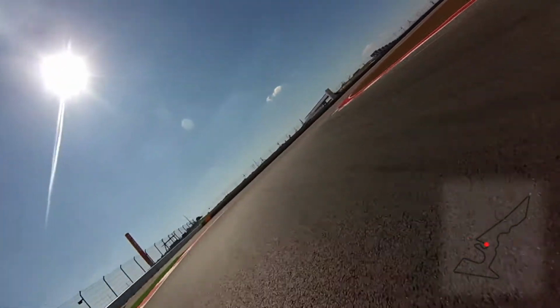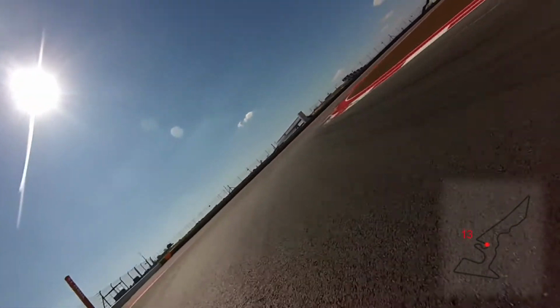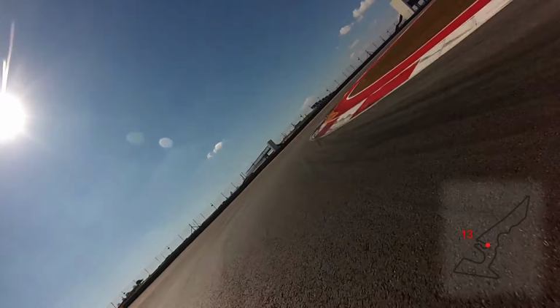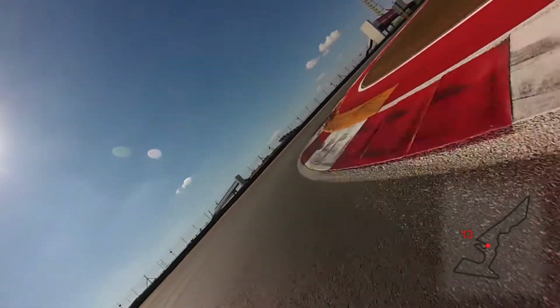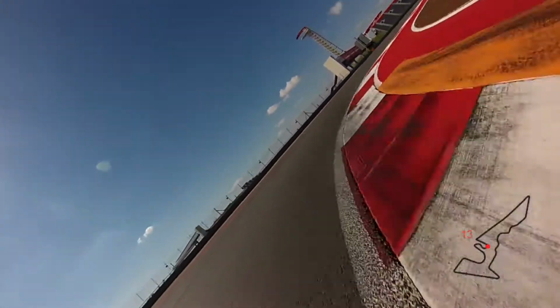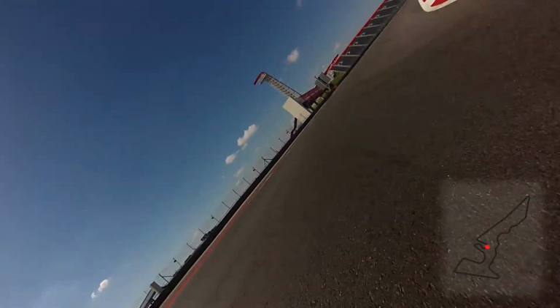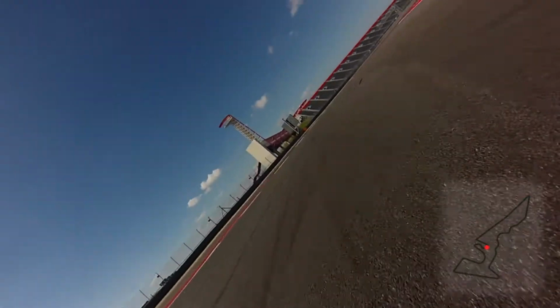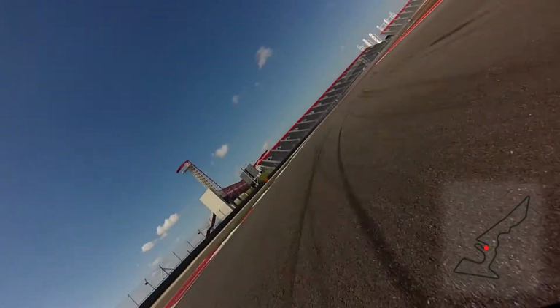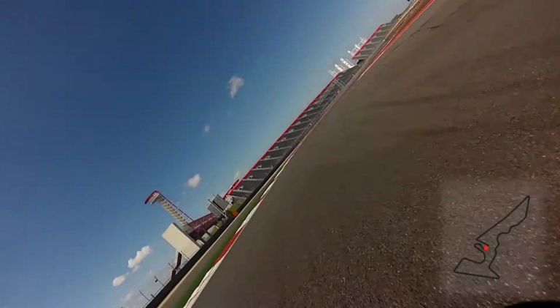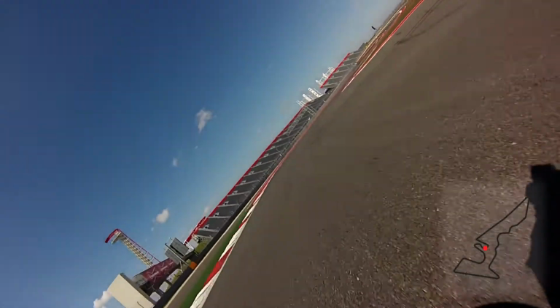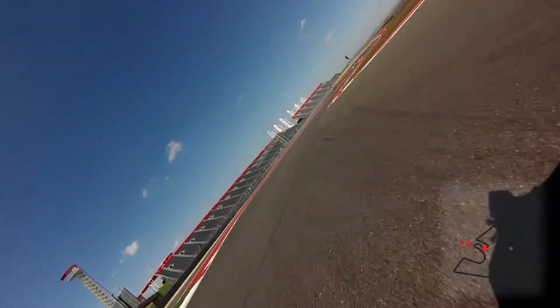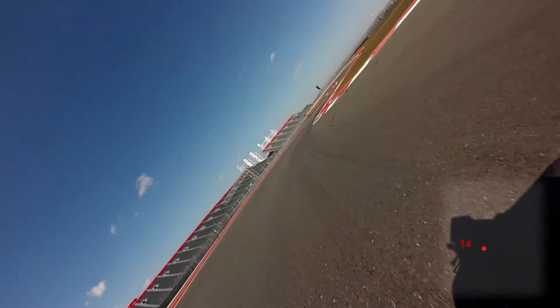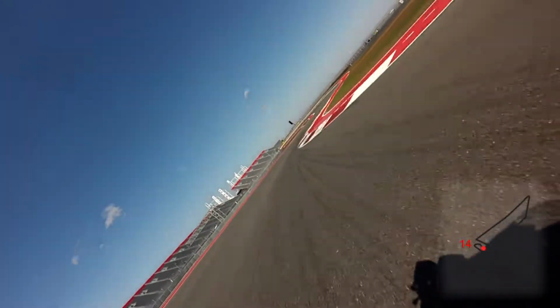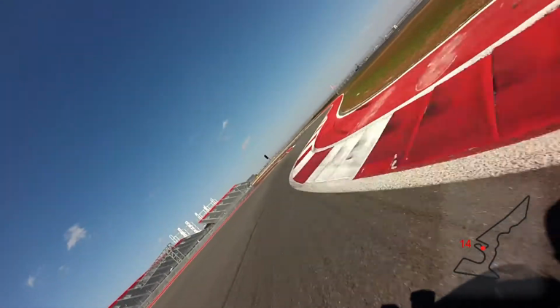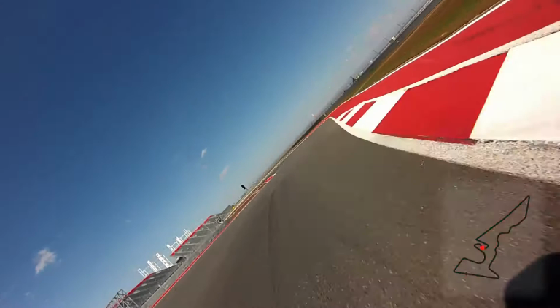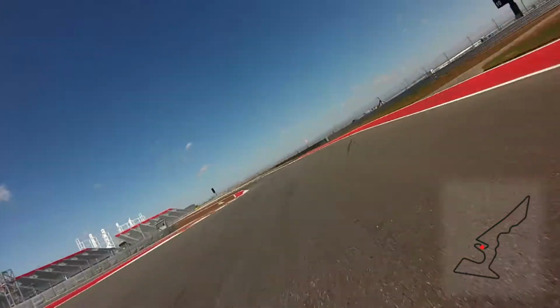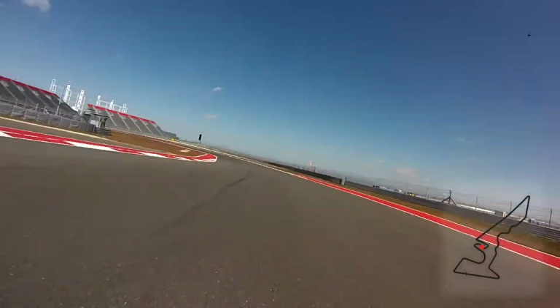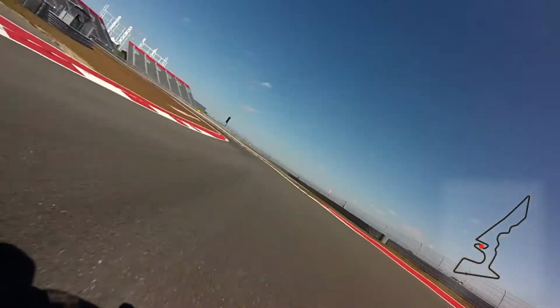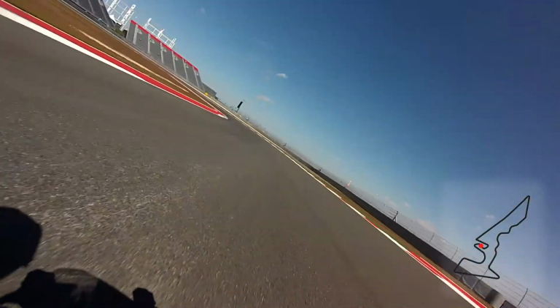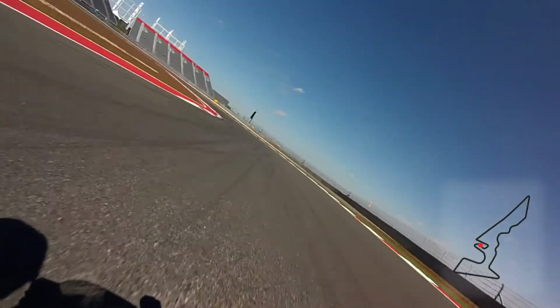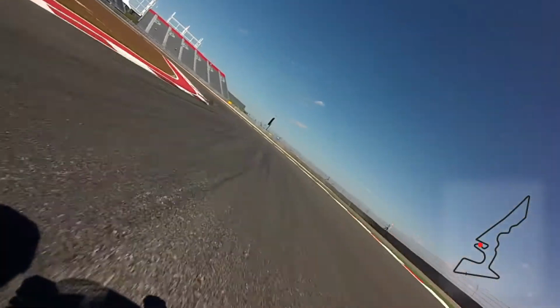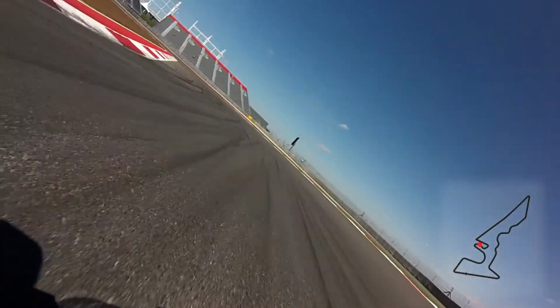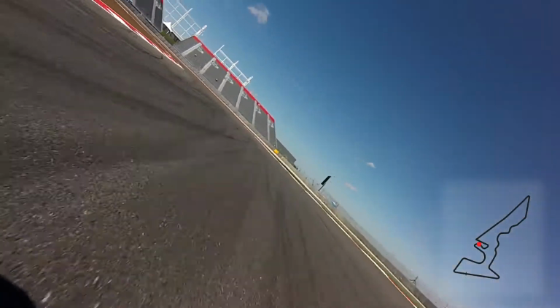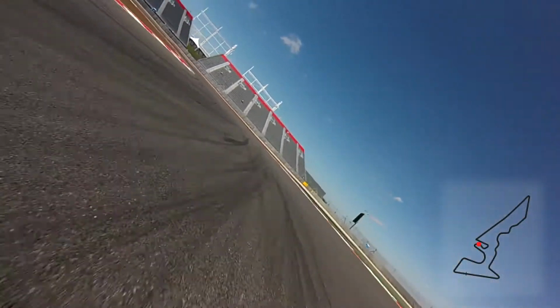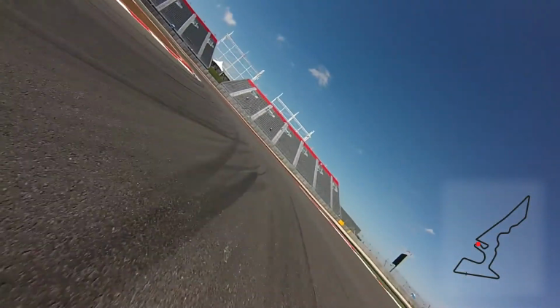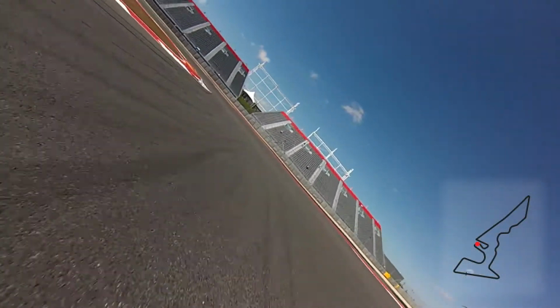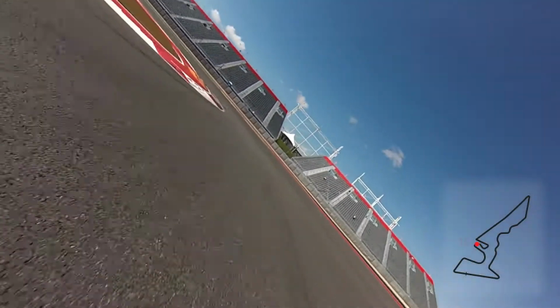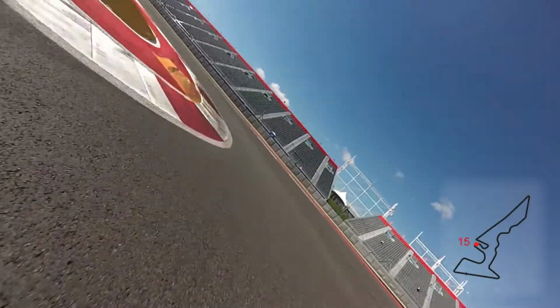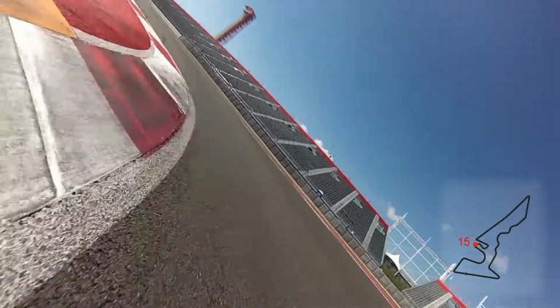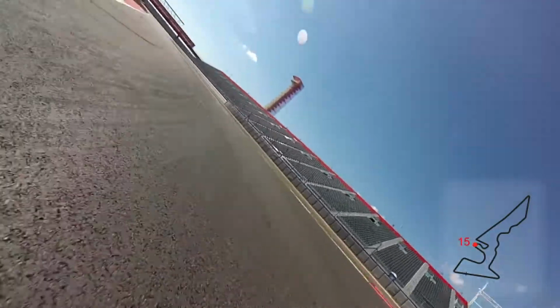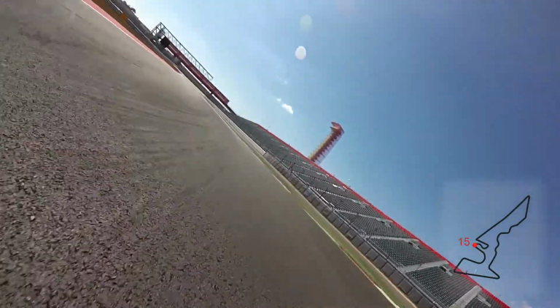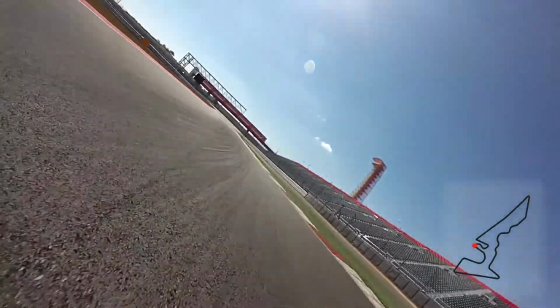A tight right-hander, which opens a little bit and then closes and comes into a double left — very similar to Bahrain in terms of turns 9 and 10. Closes very, very tight on the apex of turn 15.